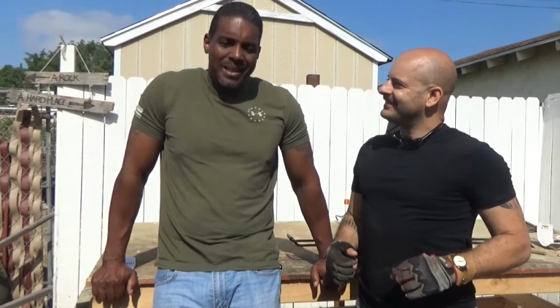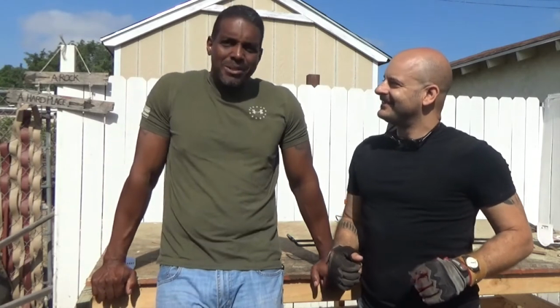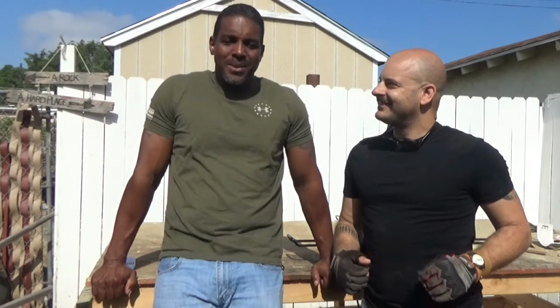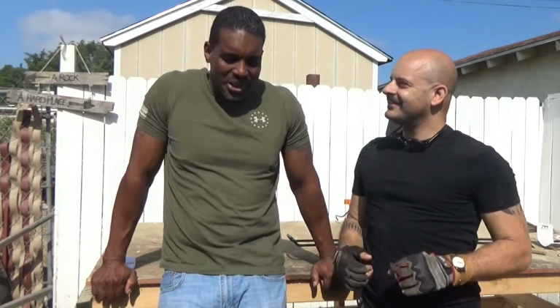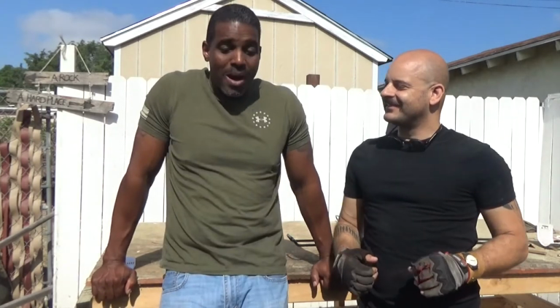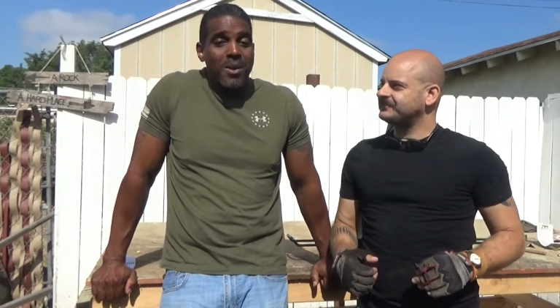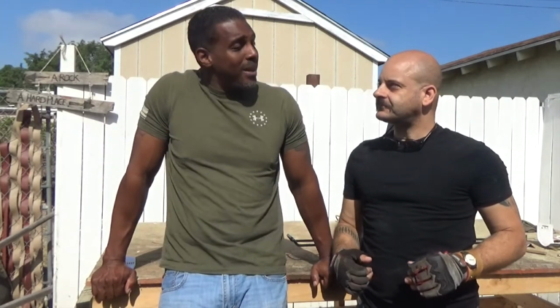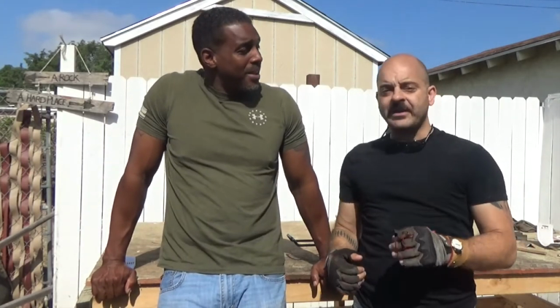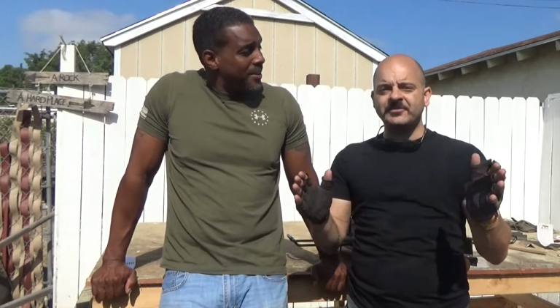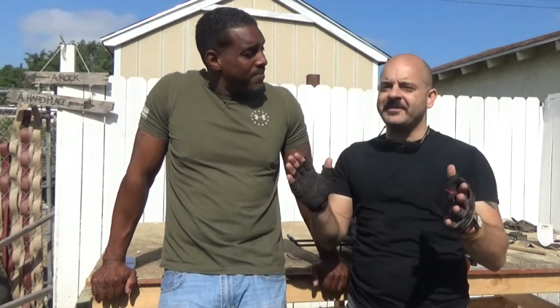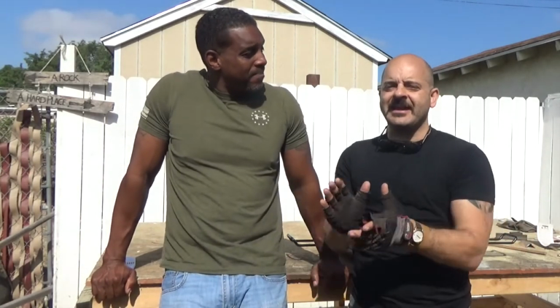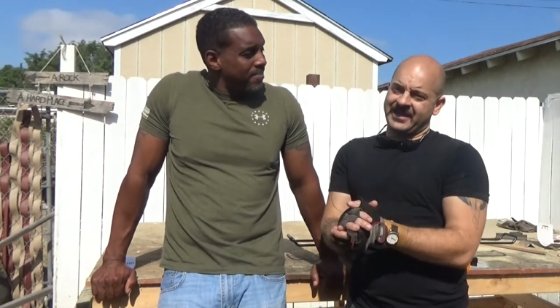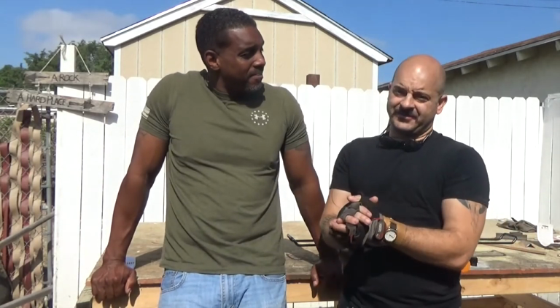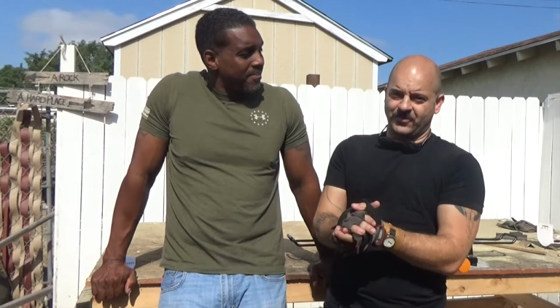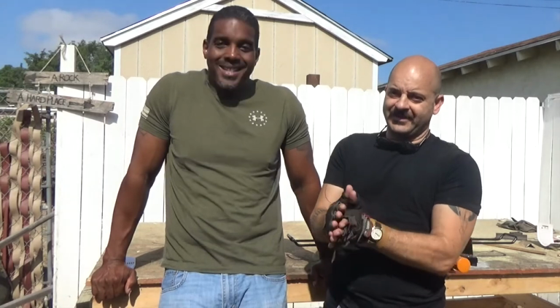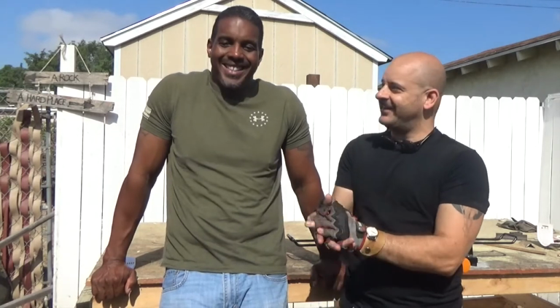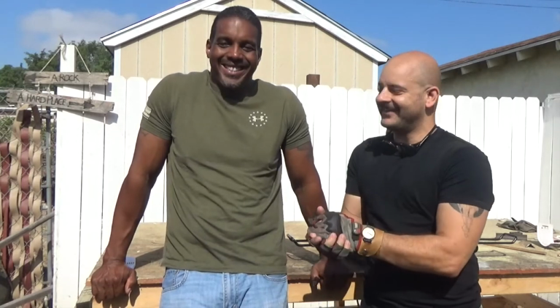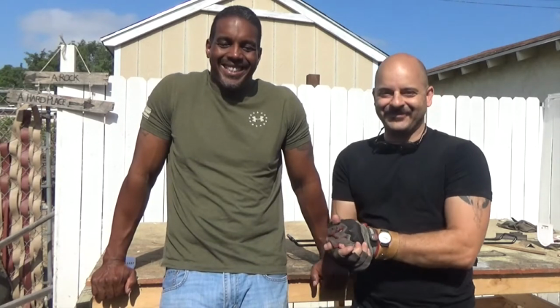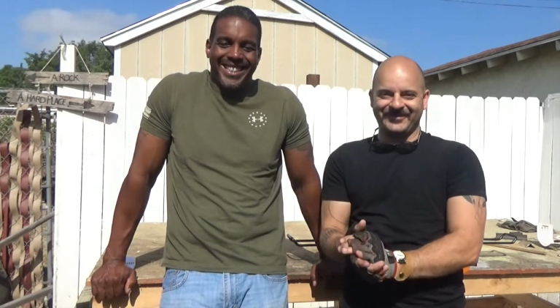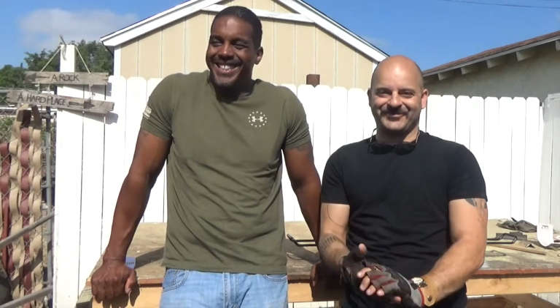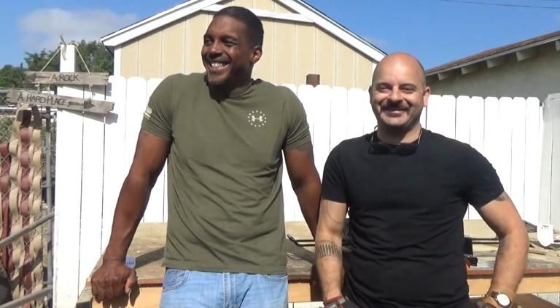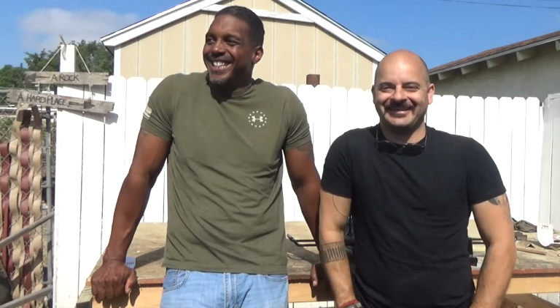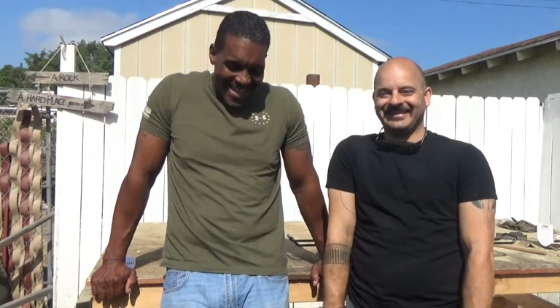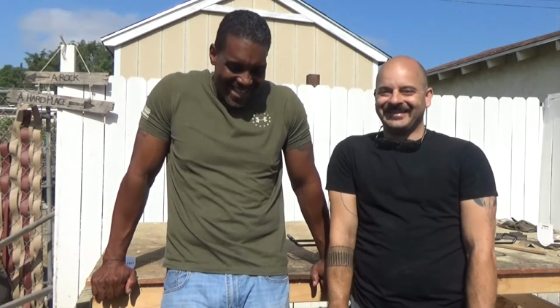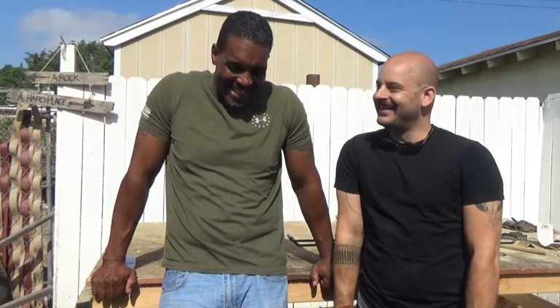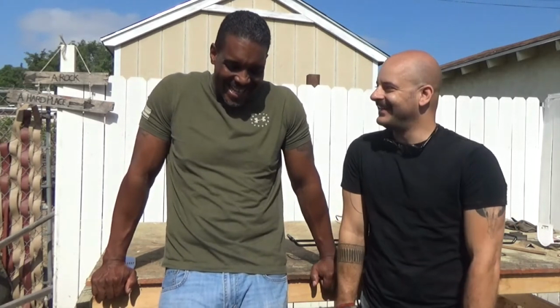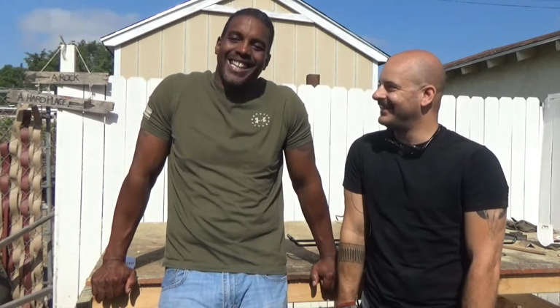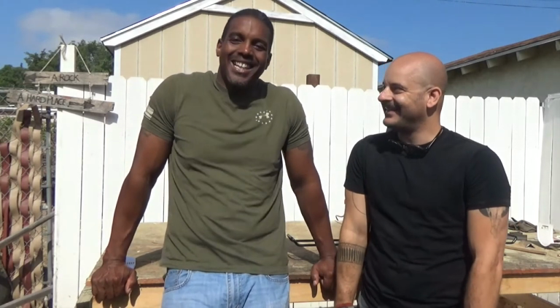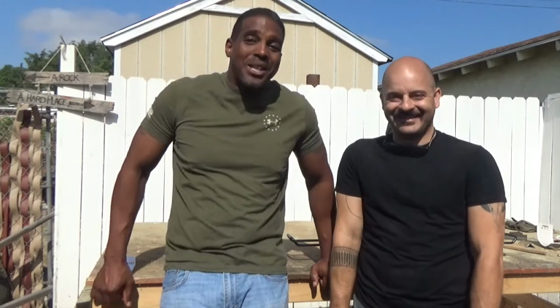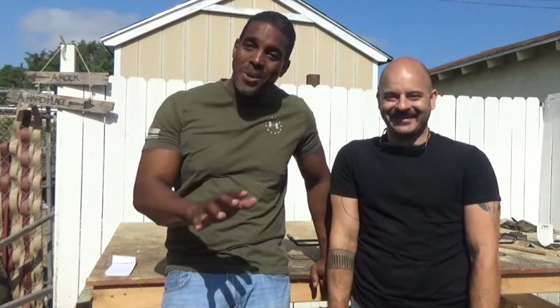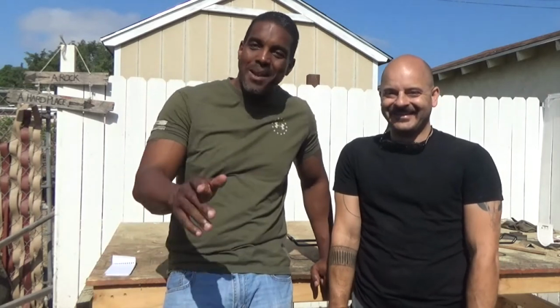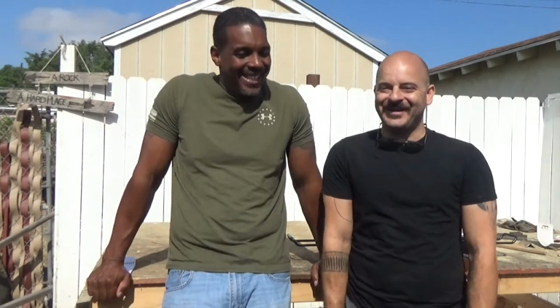A lot of folks don't know that improv was part of the curriculum. Okay, well this will be the yes-and school of construction. Alright. That's a whole new dynamic.